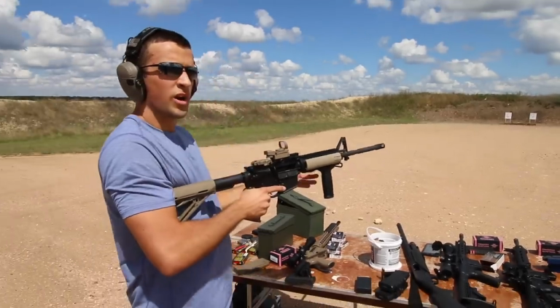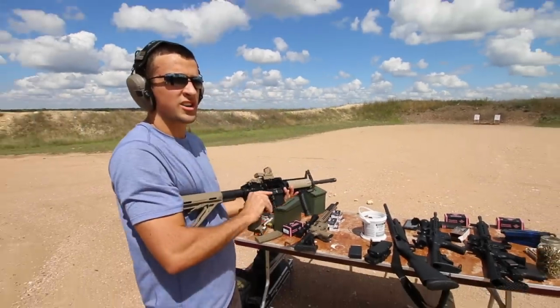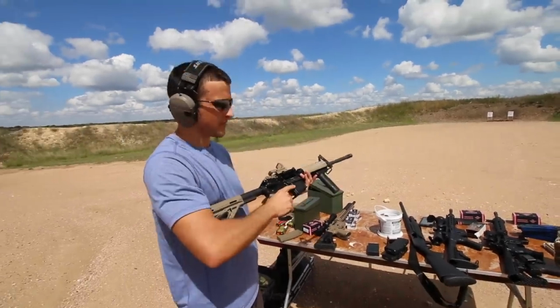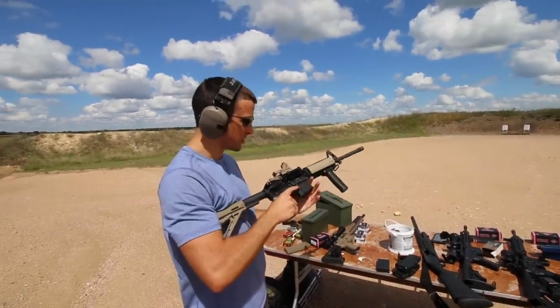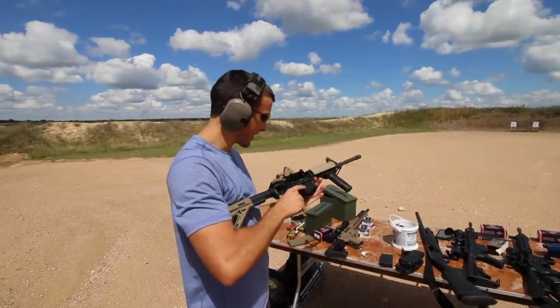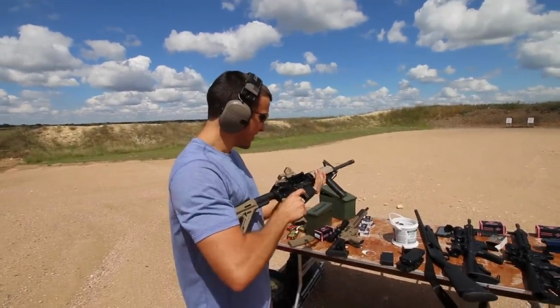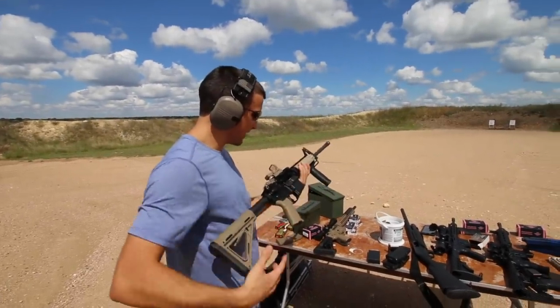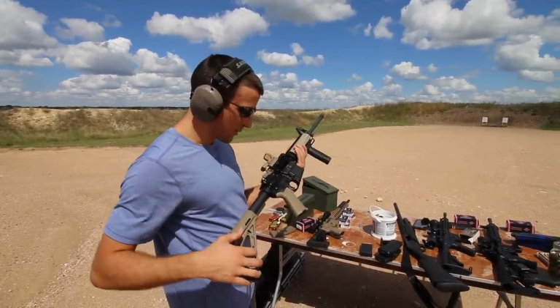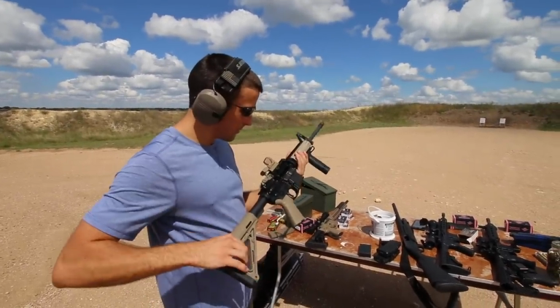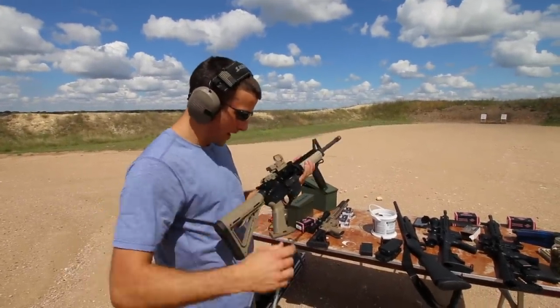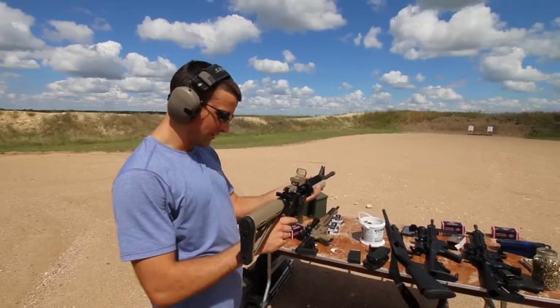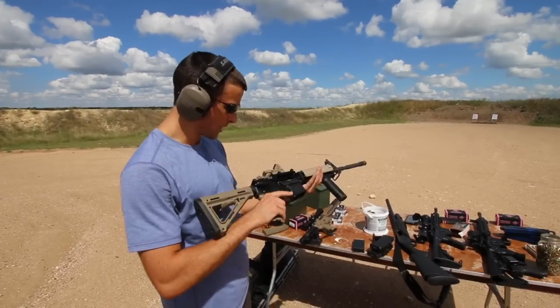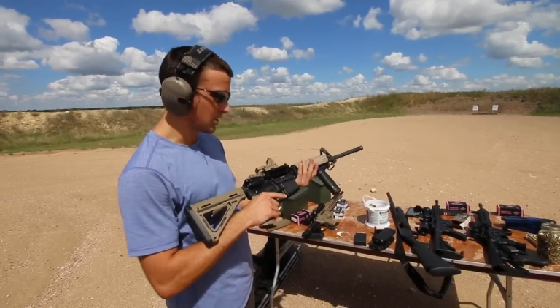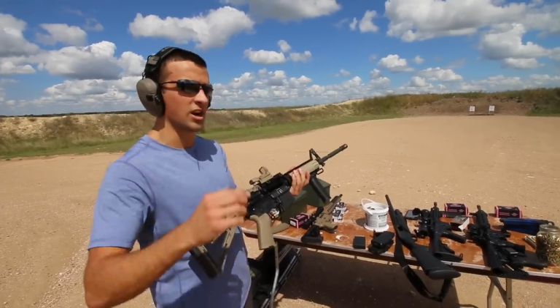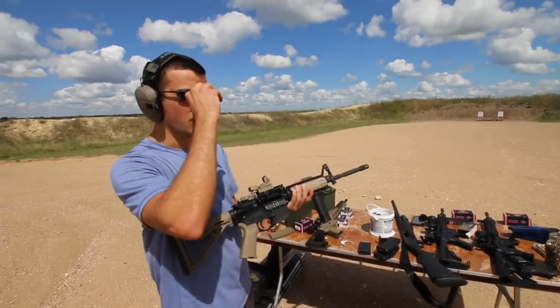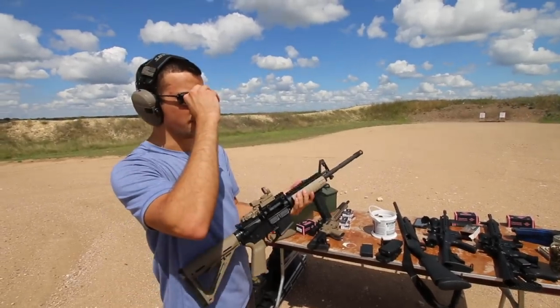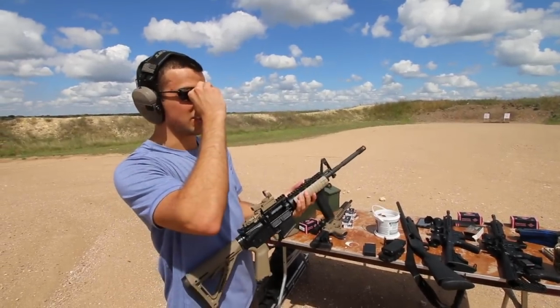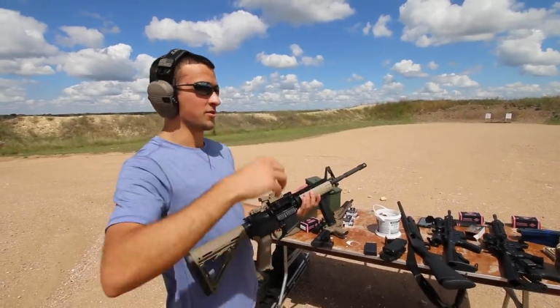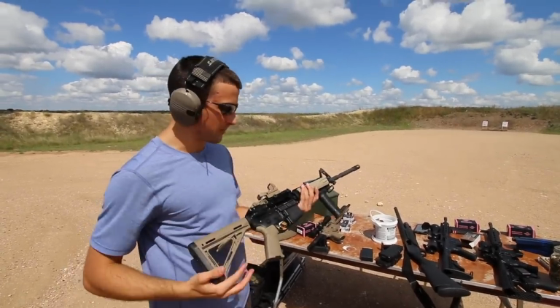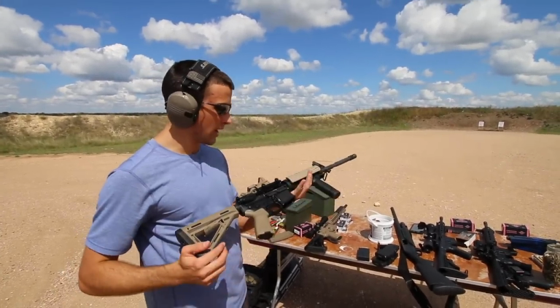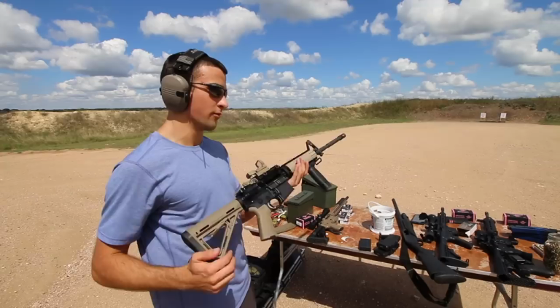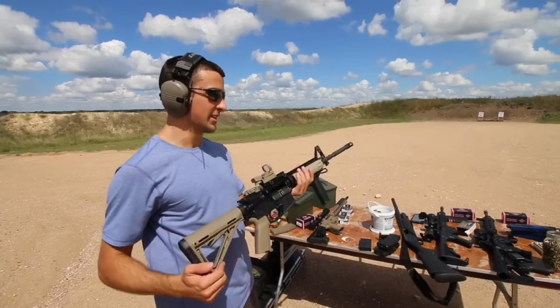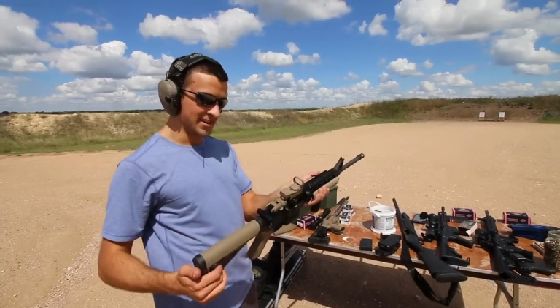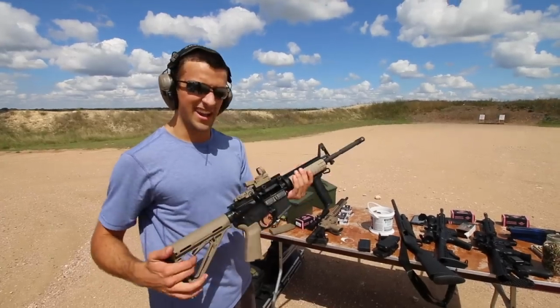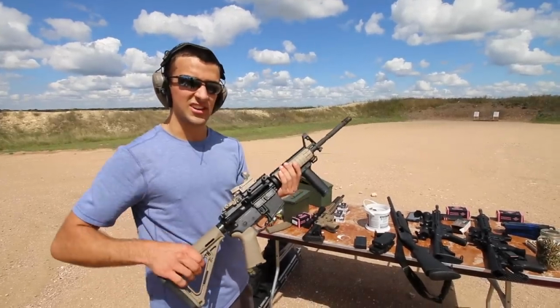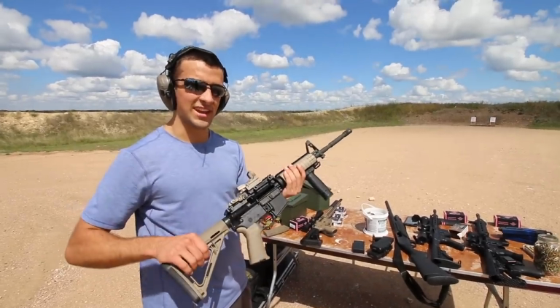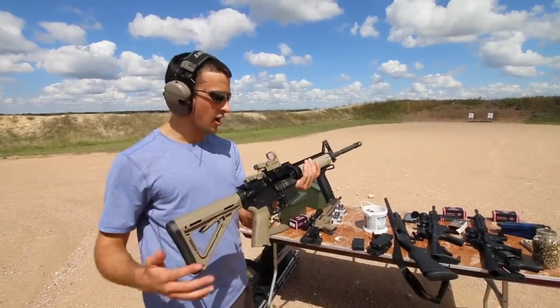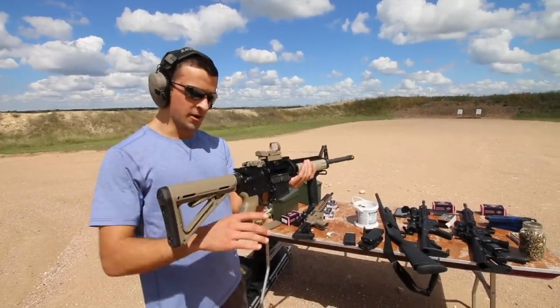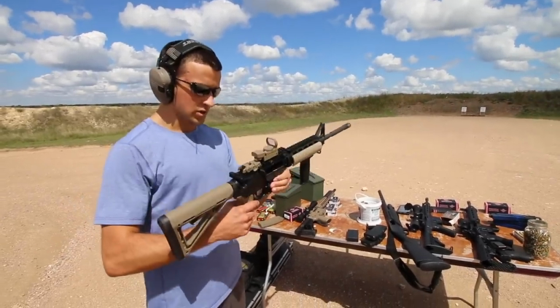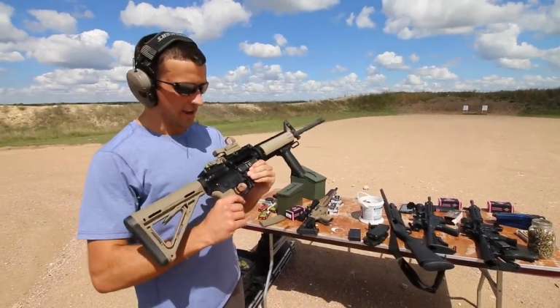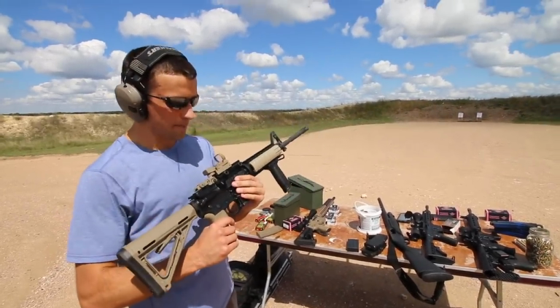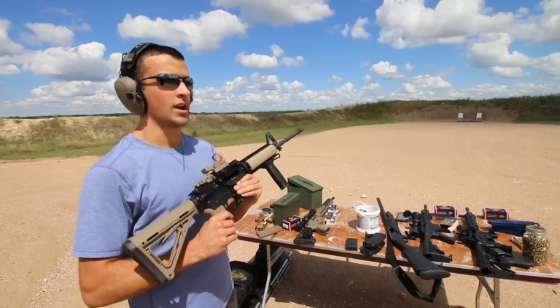Well, it works — what else would you expect? Like I said, with all the bad negativity you hear about newer Bushmasters not being what they used to be, at the end of the day an AR is an AR.